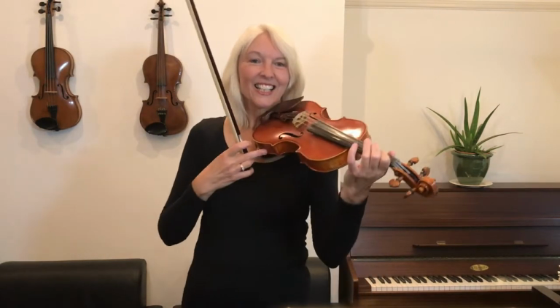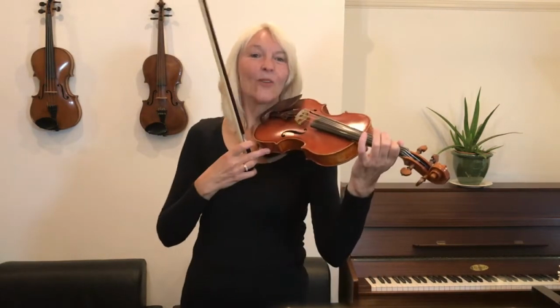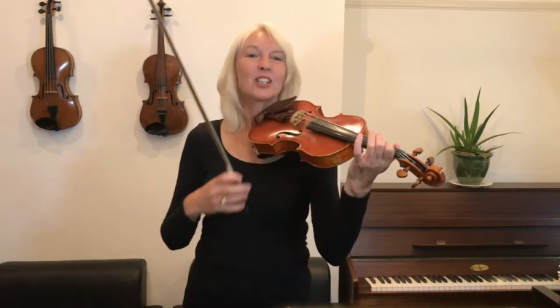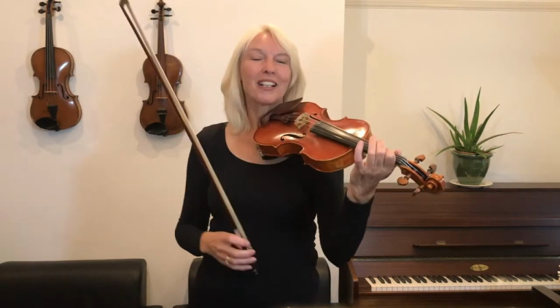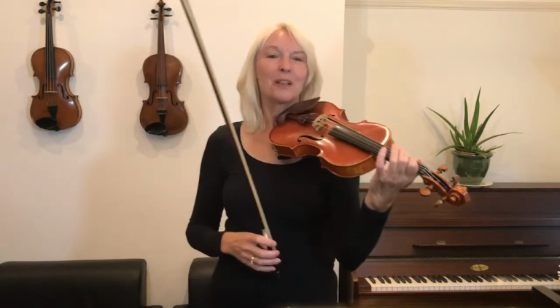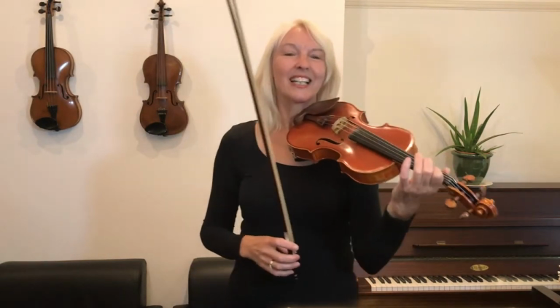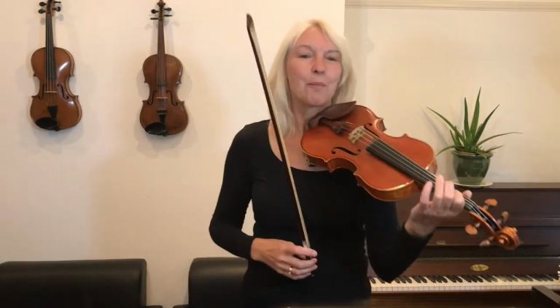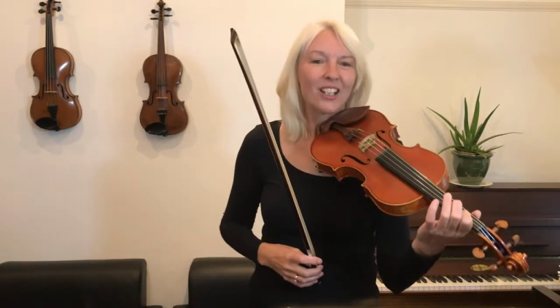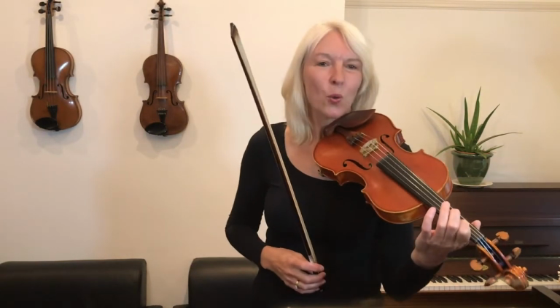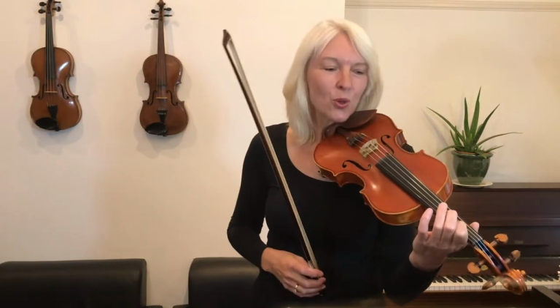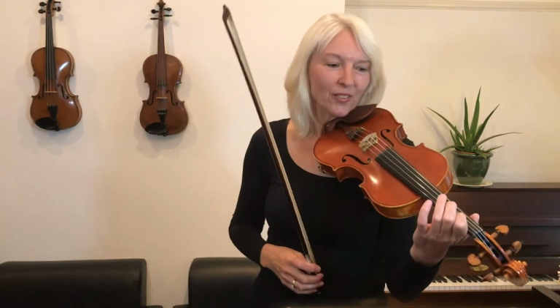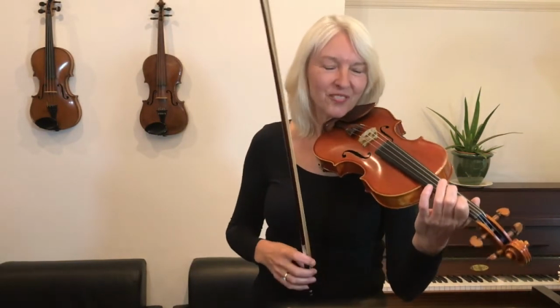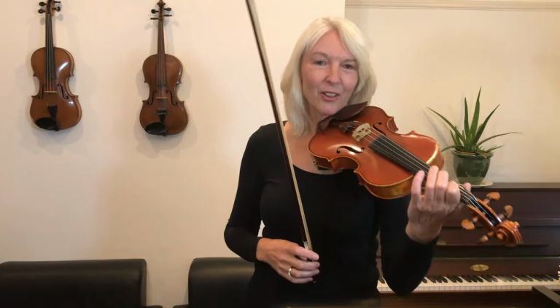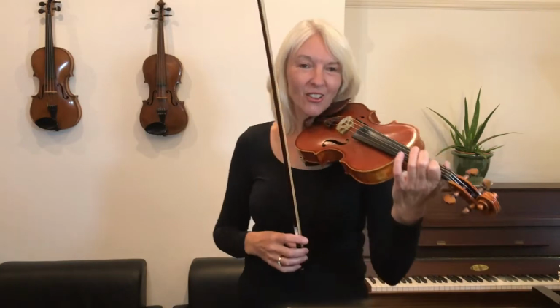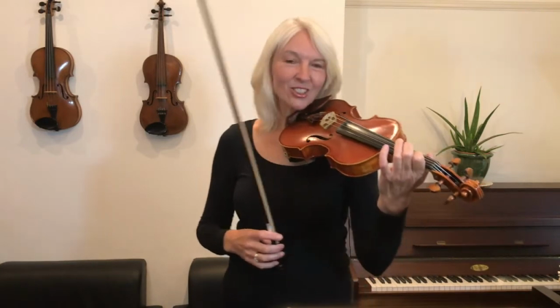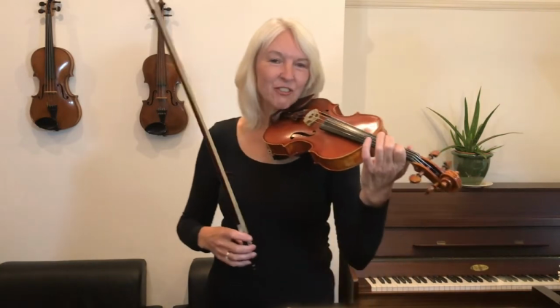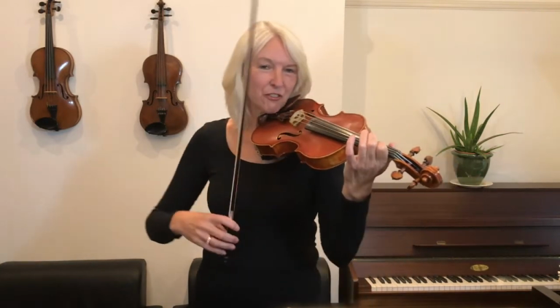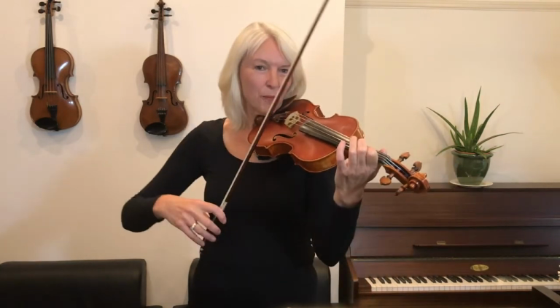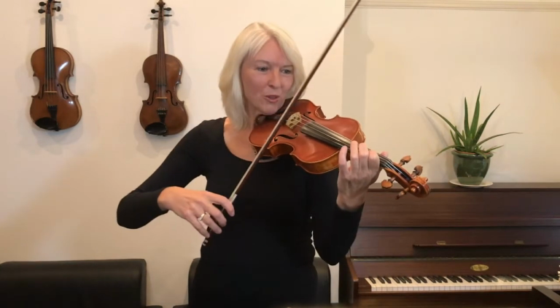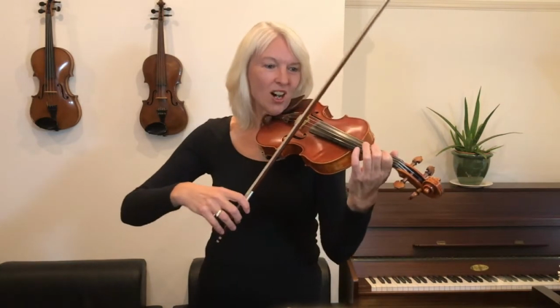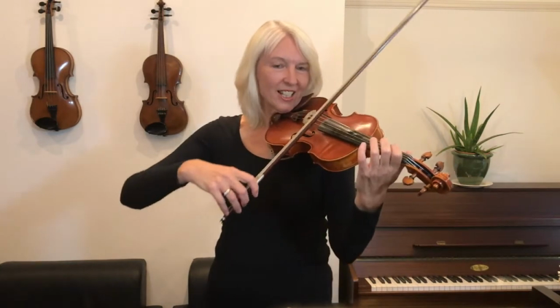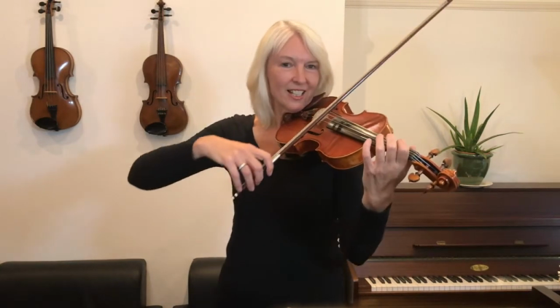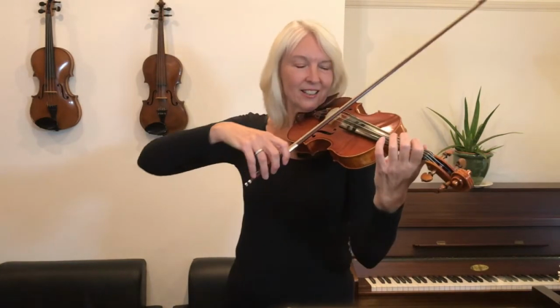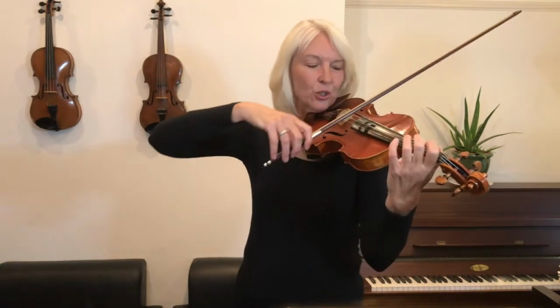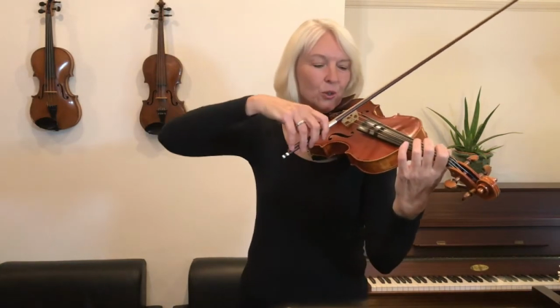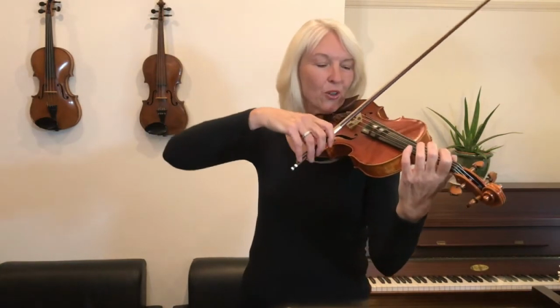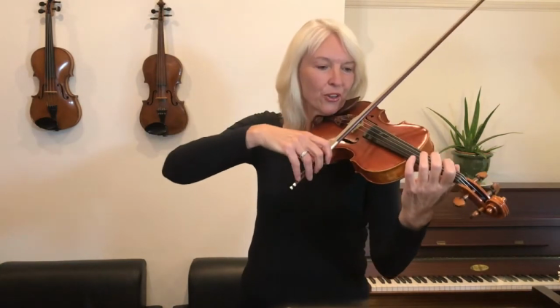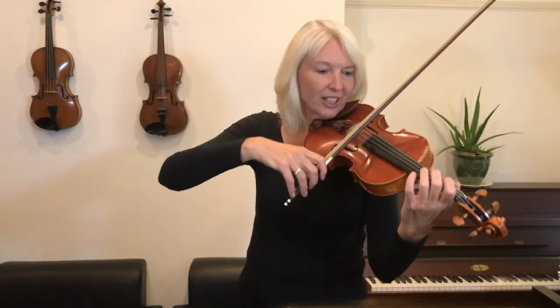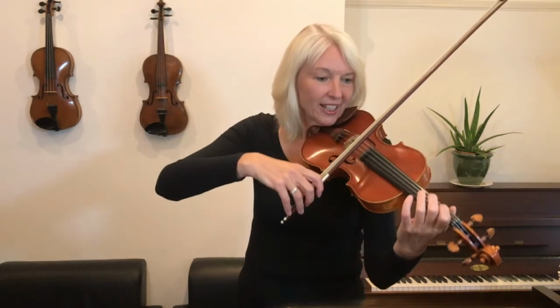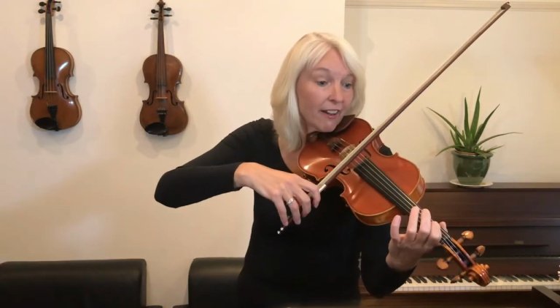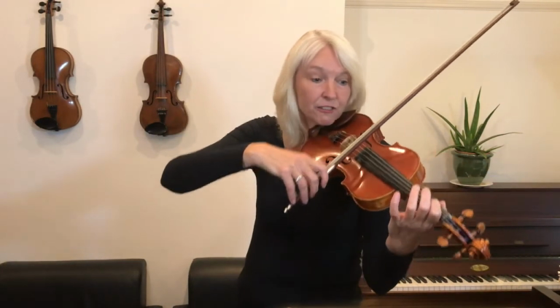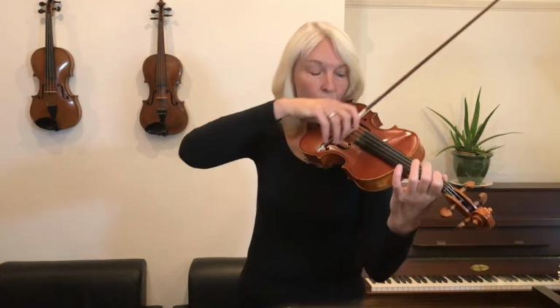Now let's go back to the beginning and play the whole song. I'll count this in for four. One, two, three, four.